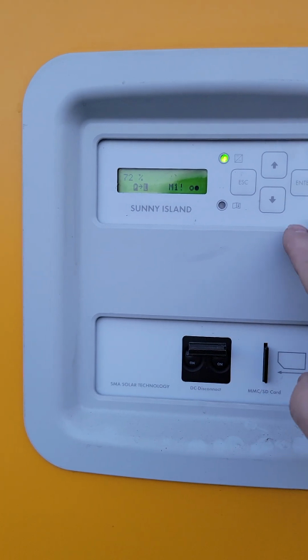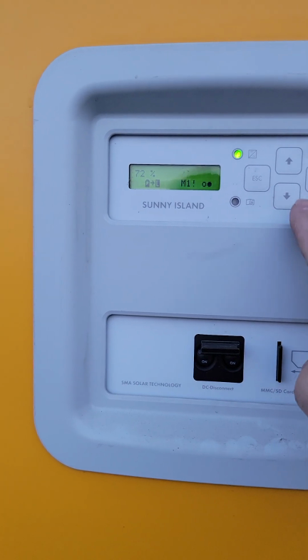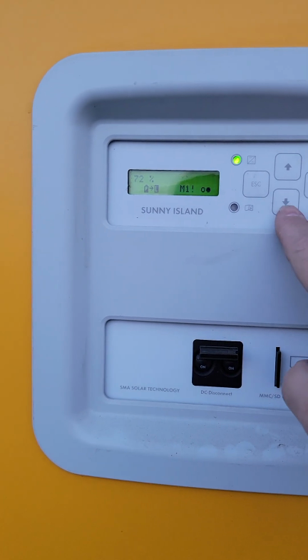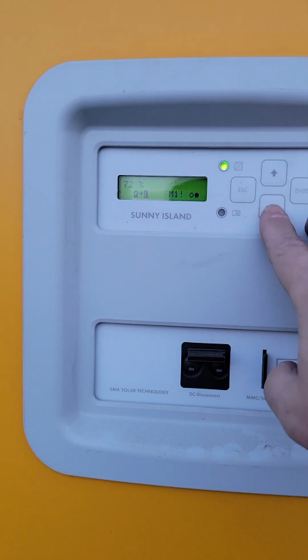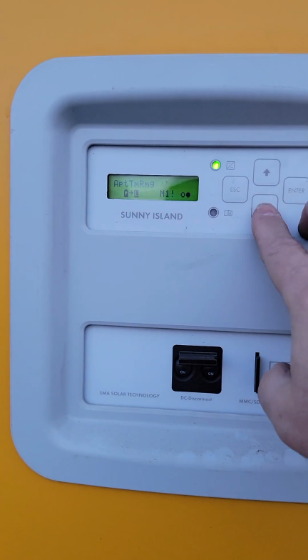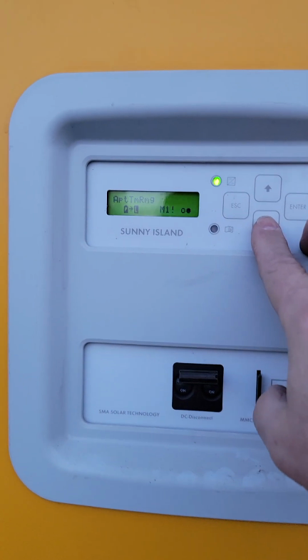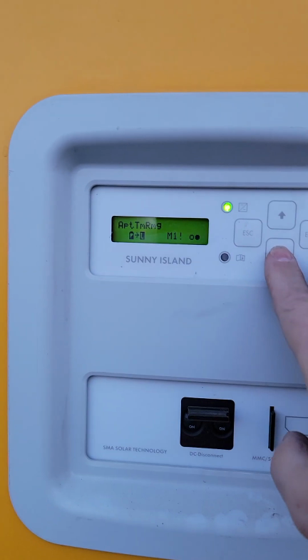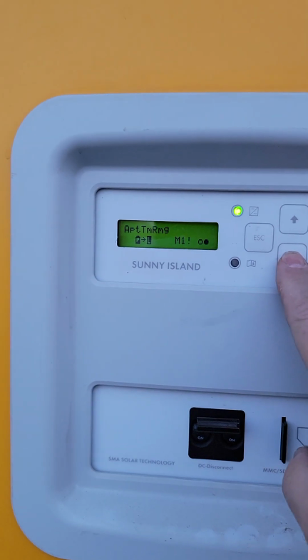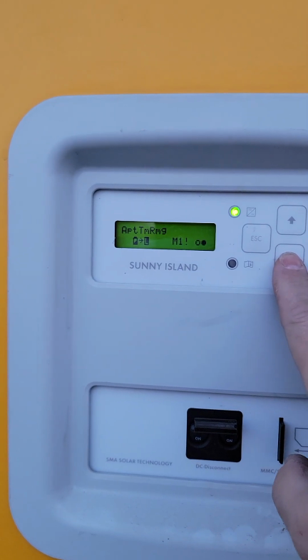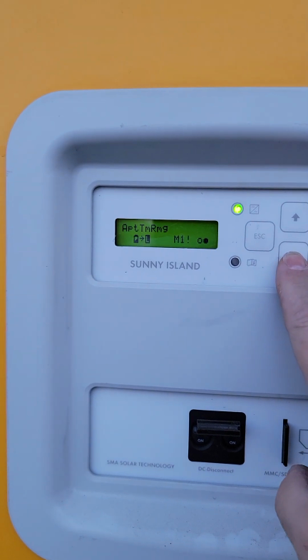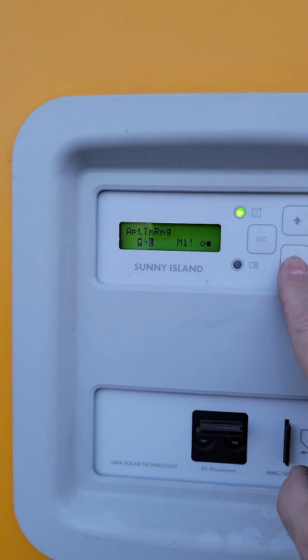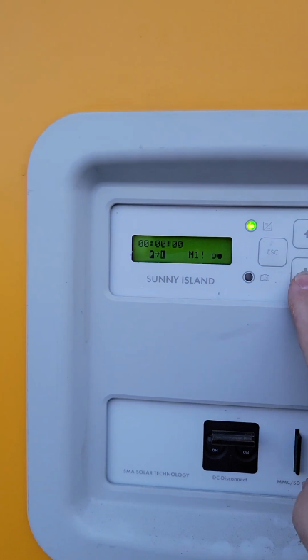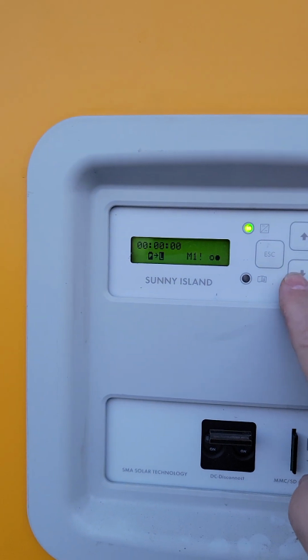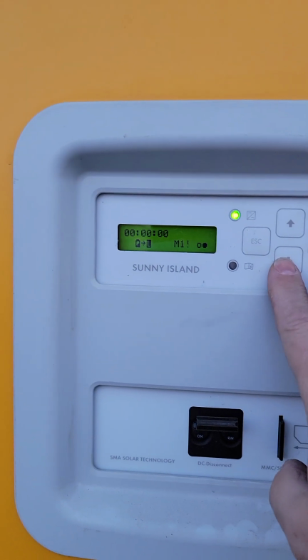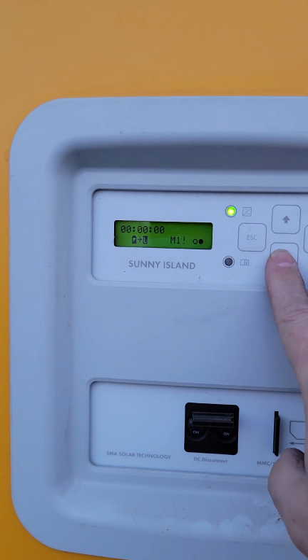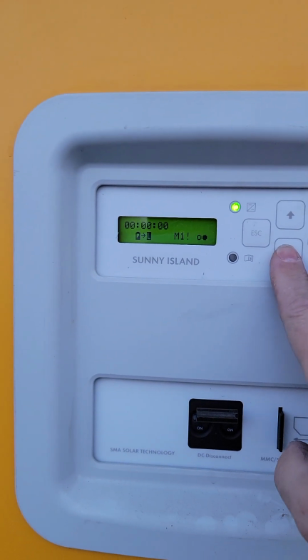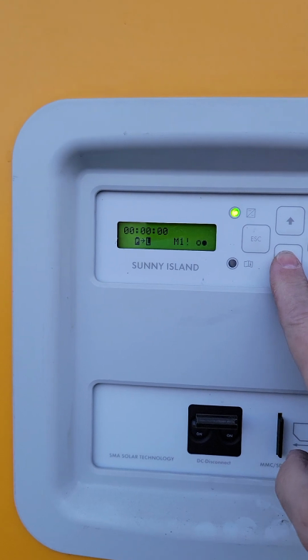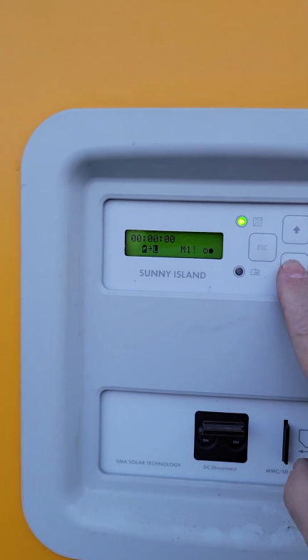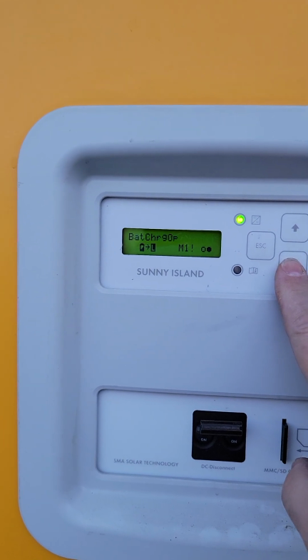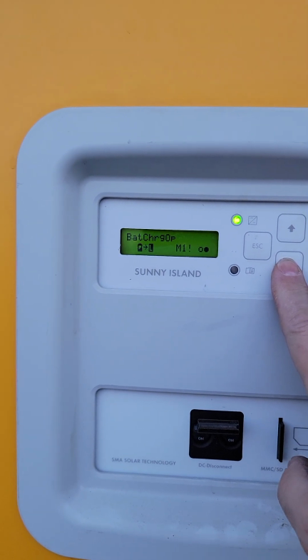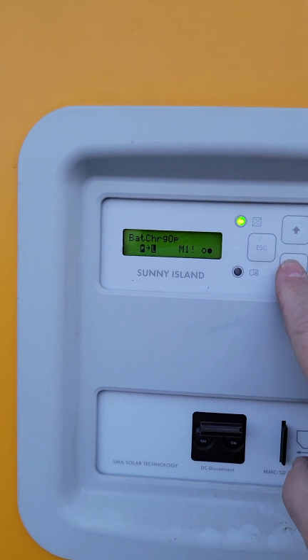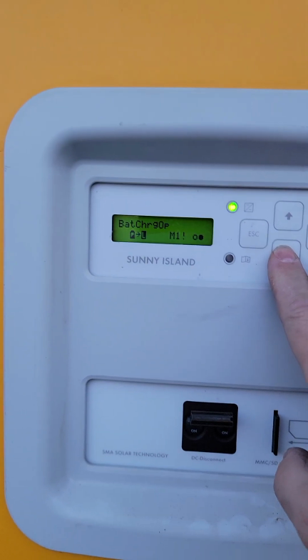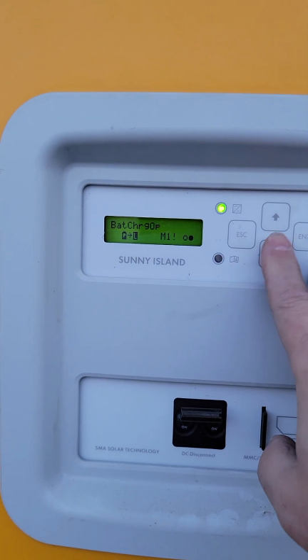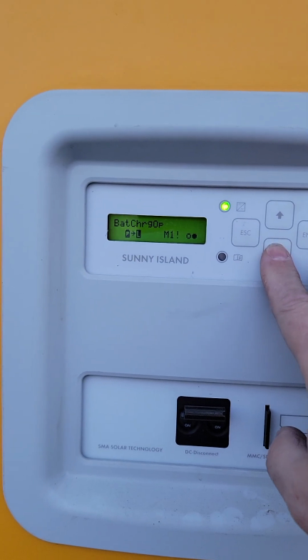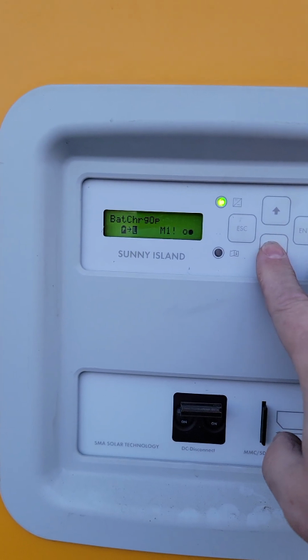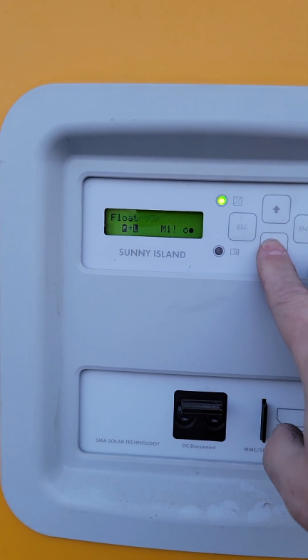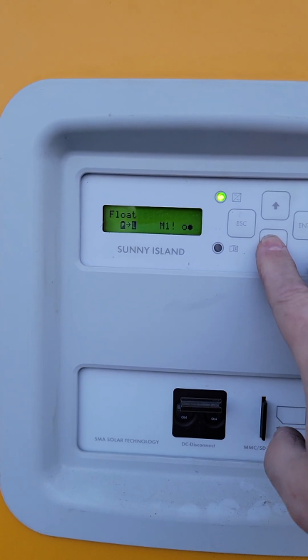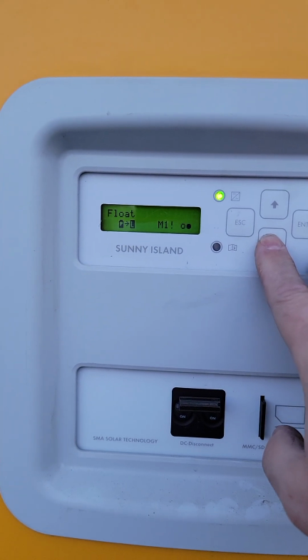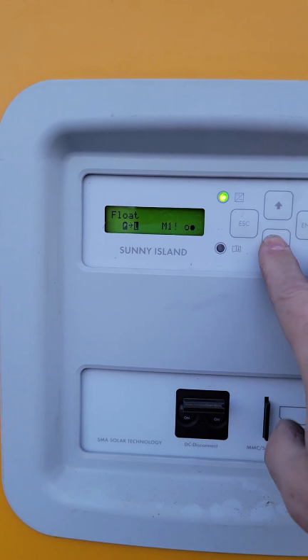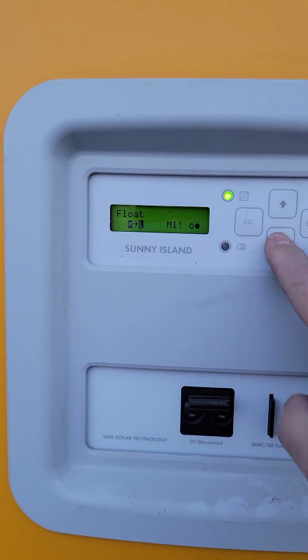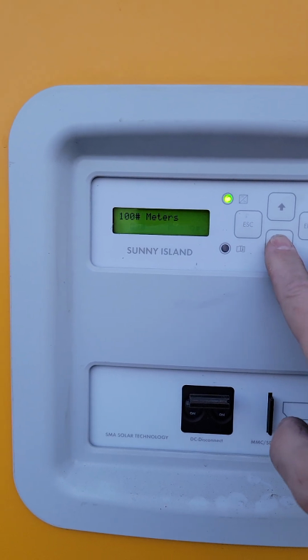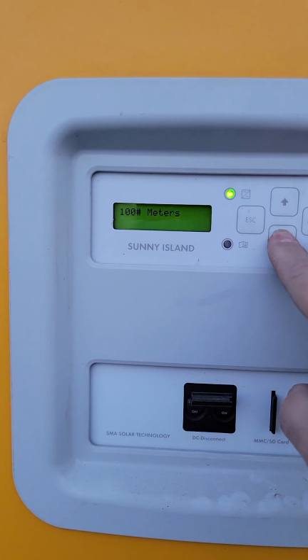I'm going to show how to start the generator. I currently don't have a generator on this solar trailer, but it's very similar to how you do an equalization charge.